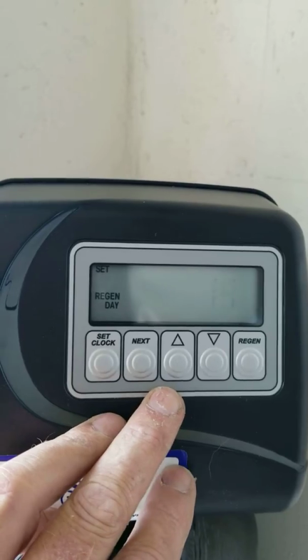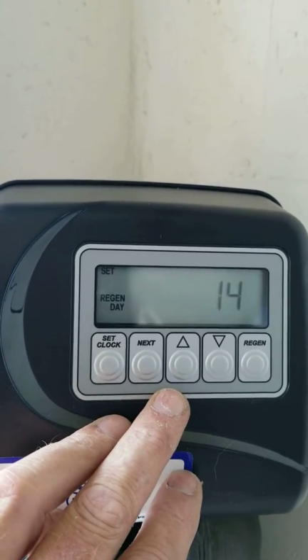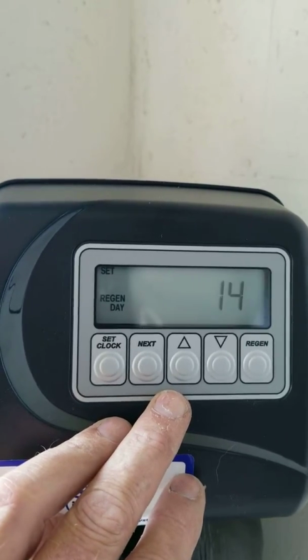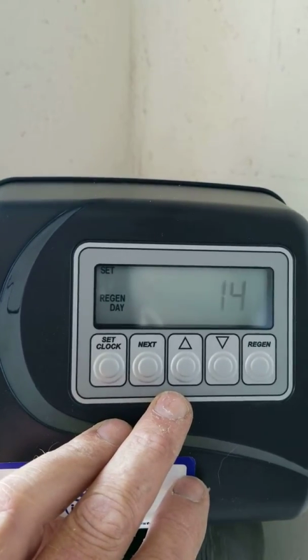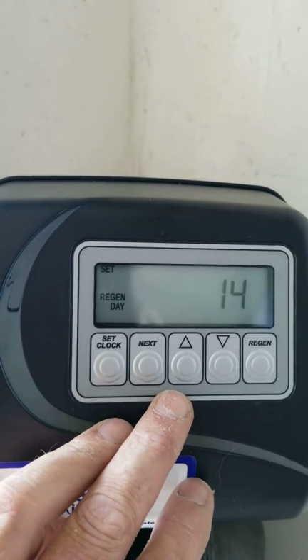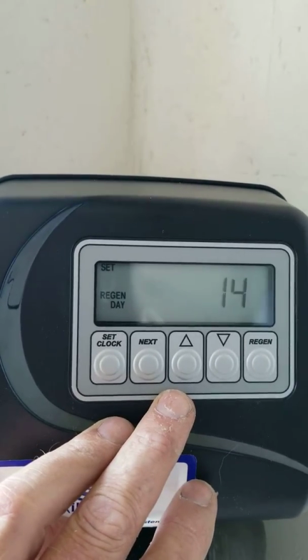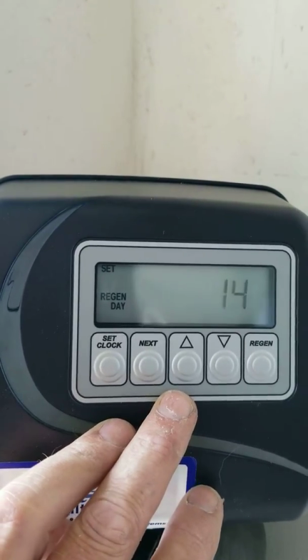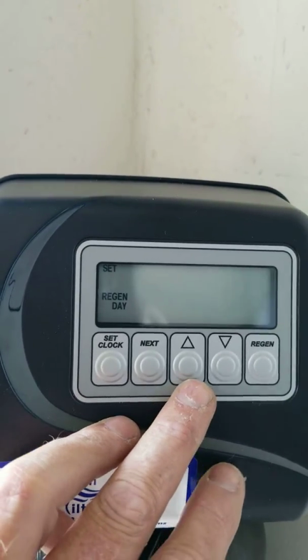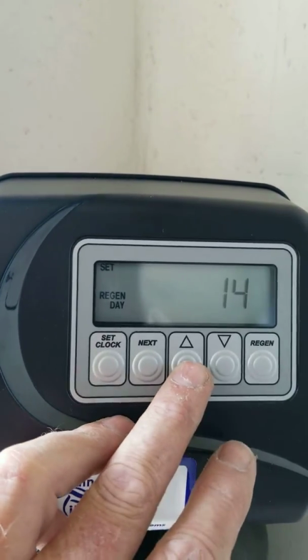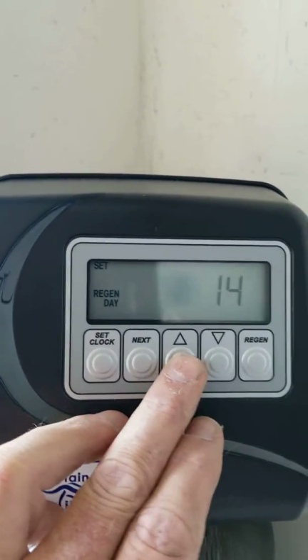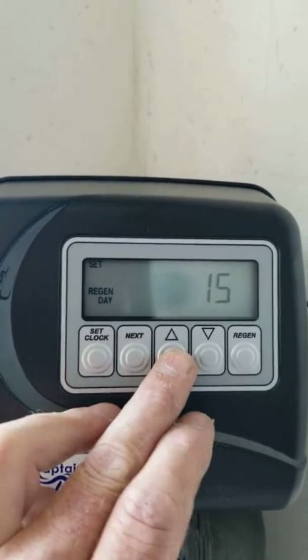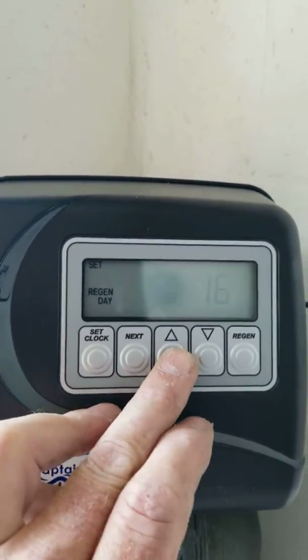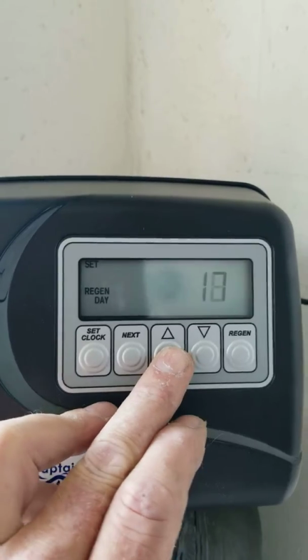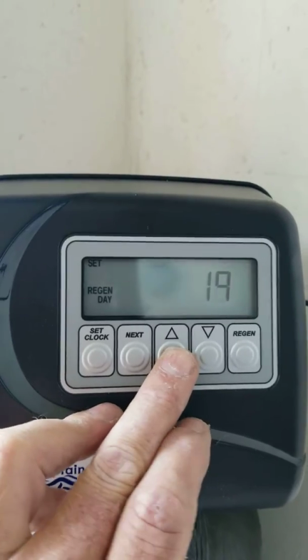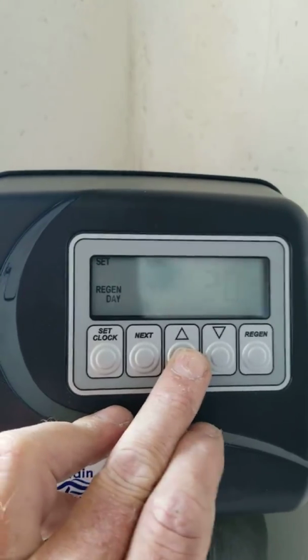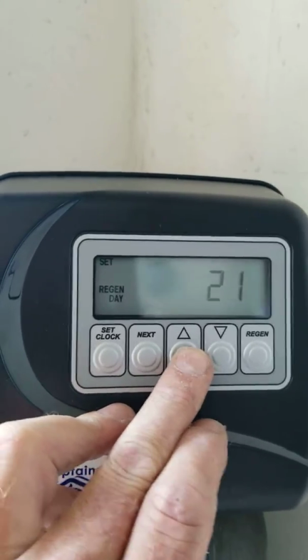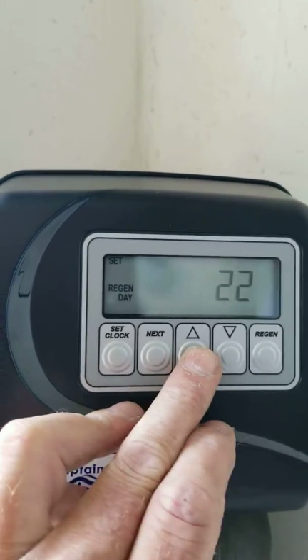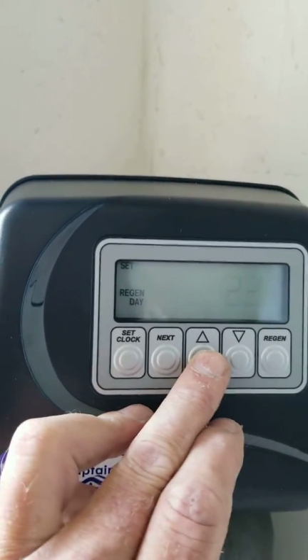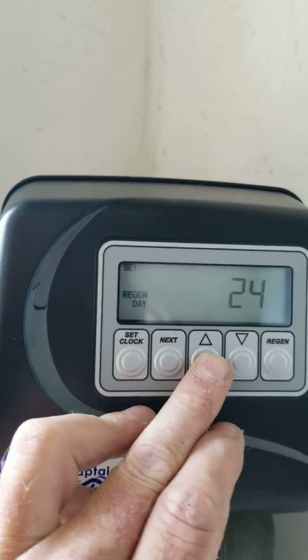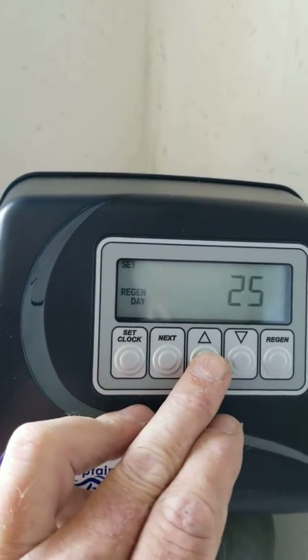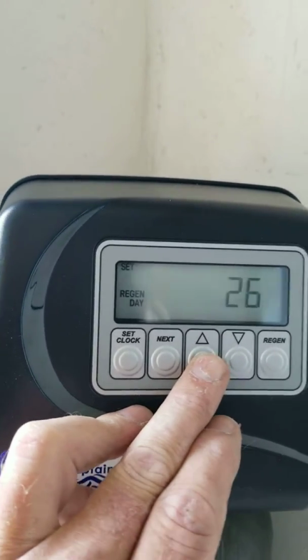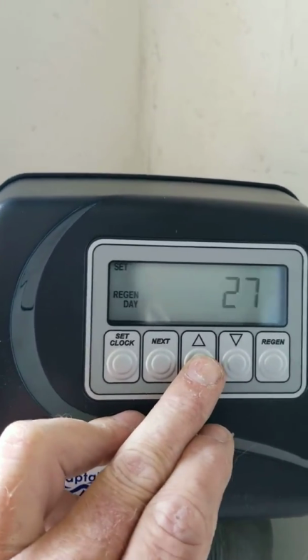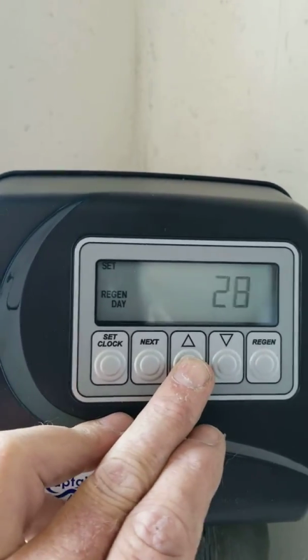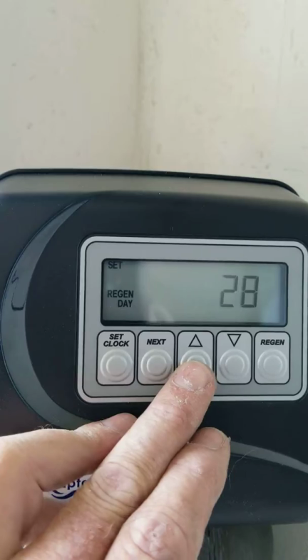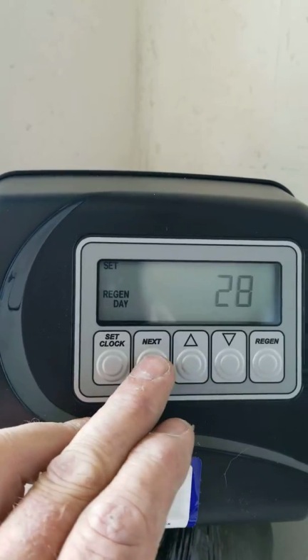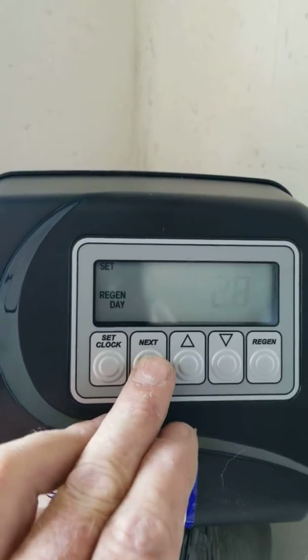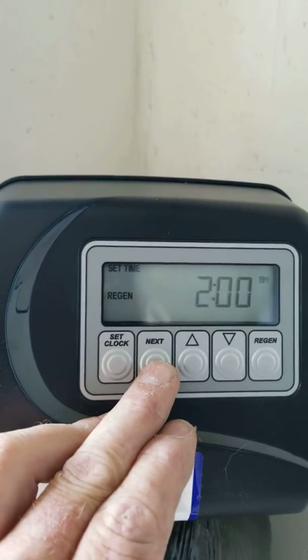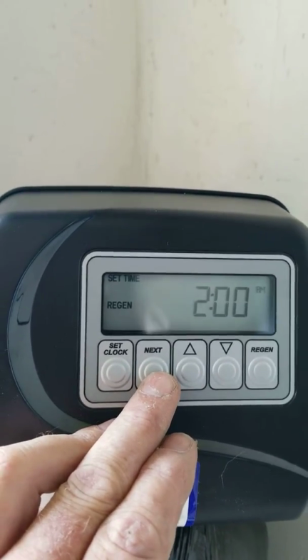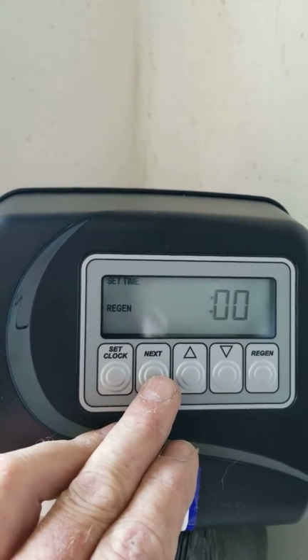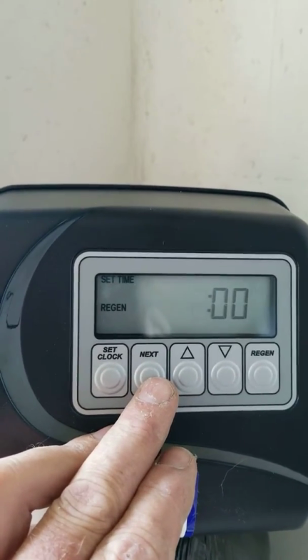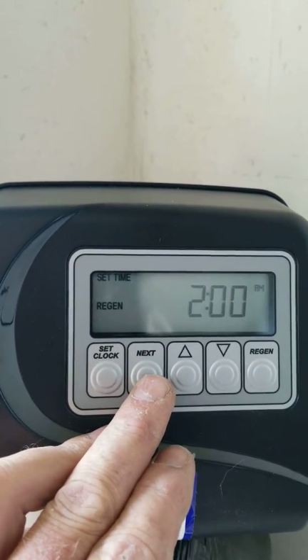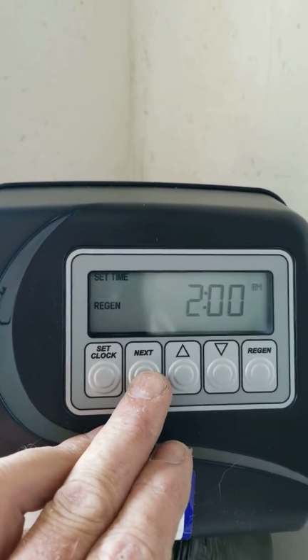This is the daily override for regeneration. I like to set my units to regenerate once a month, even if the homeowners don't use that much water. It's set for 2 a.m. in the morning.